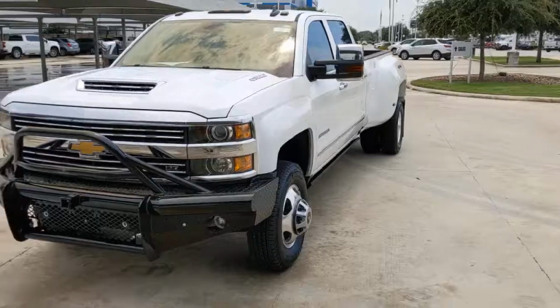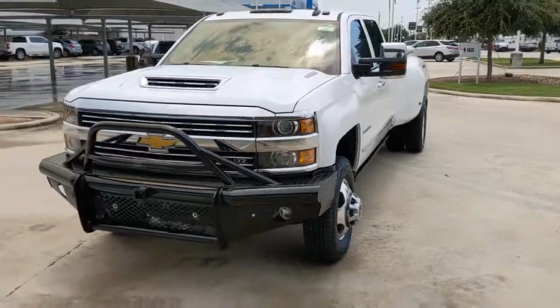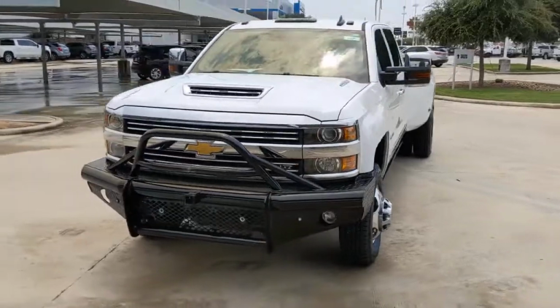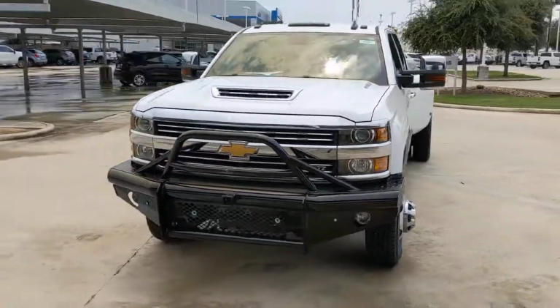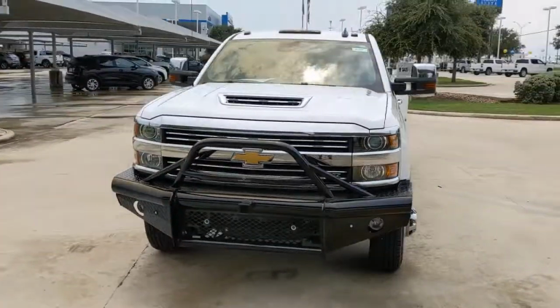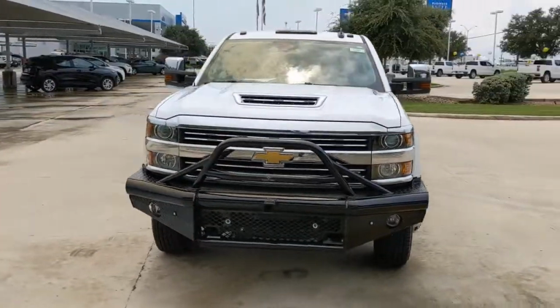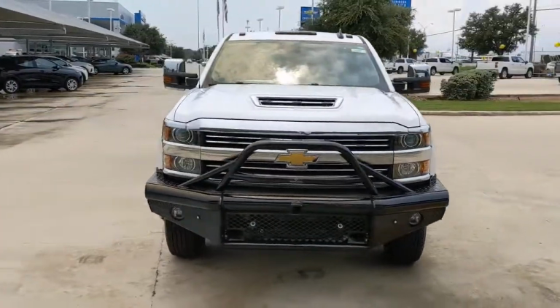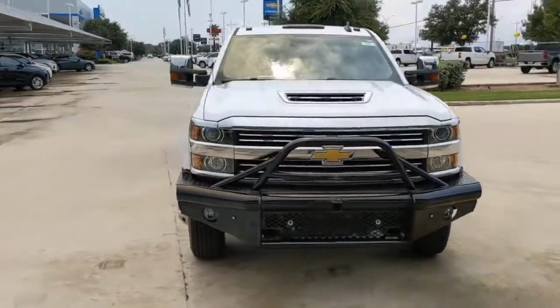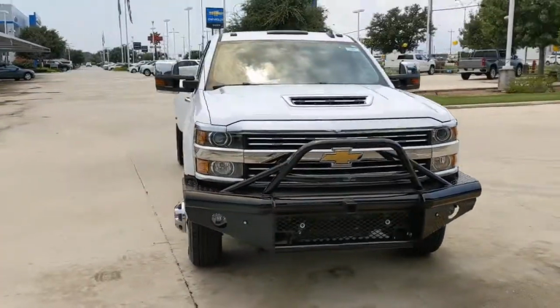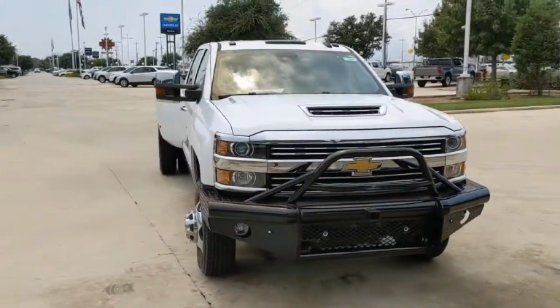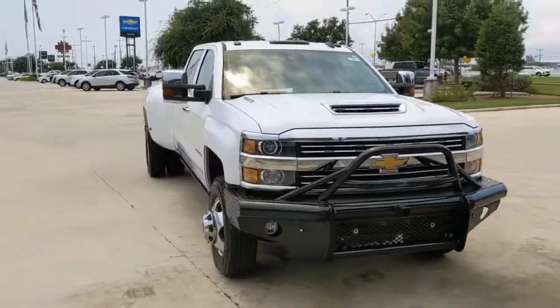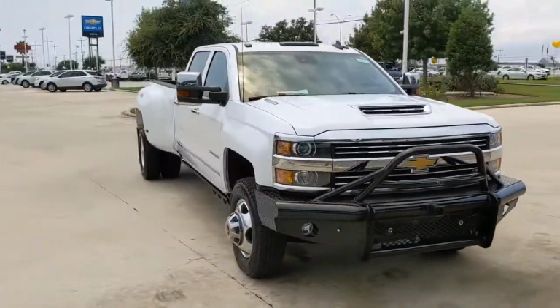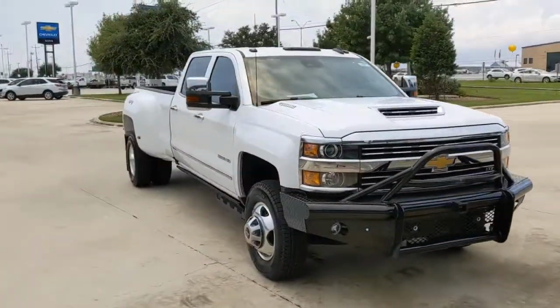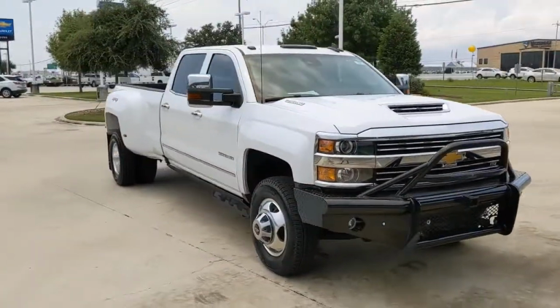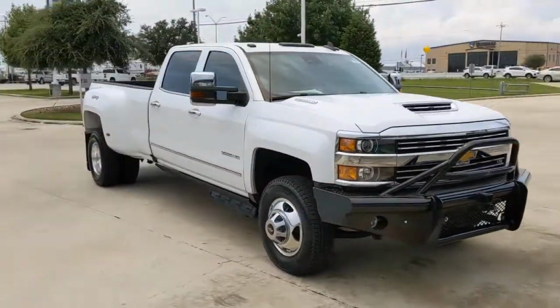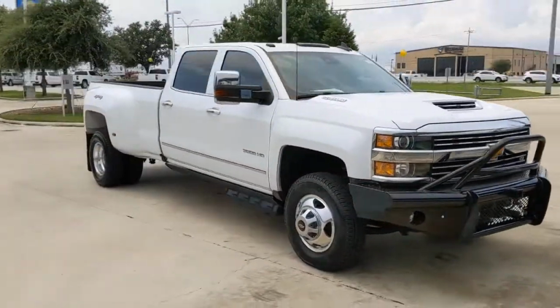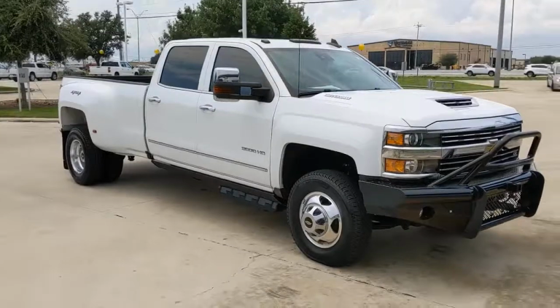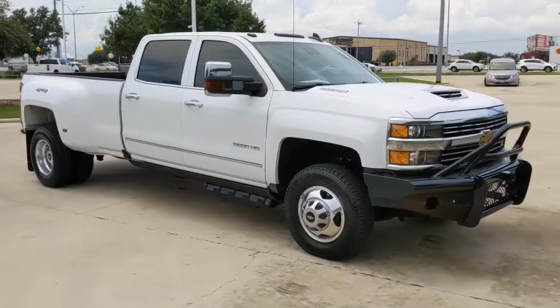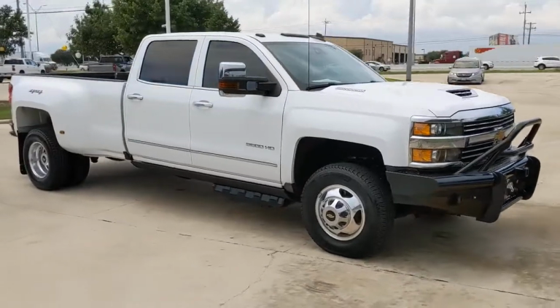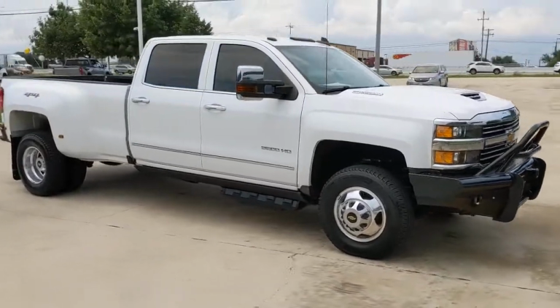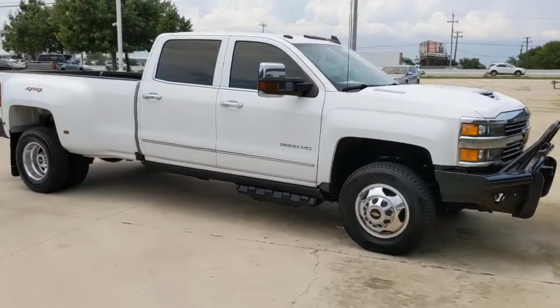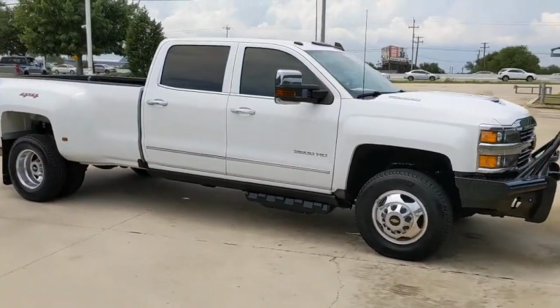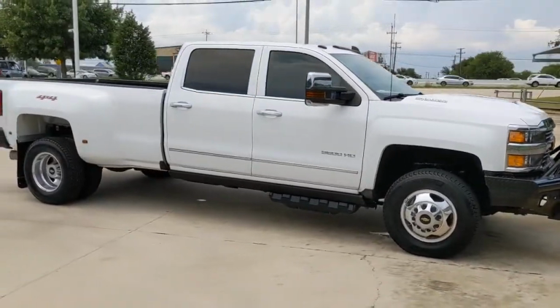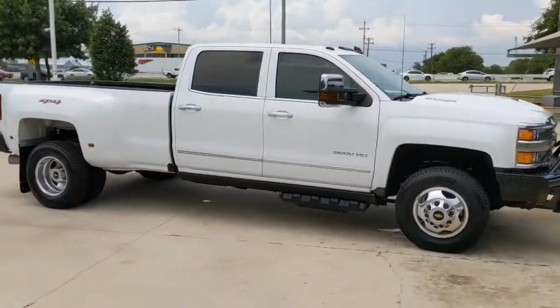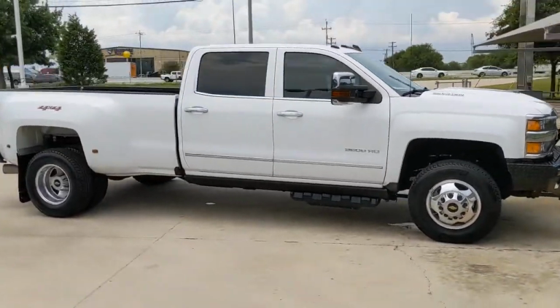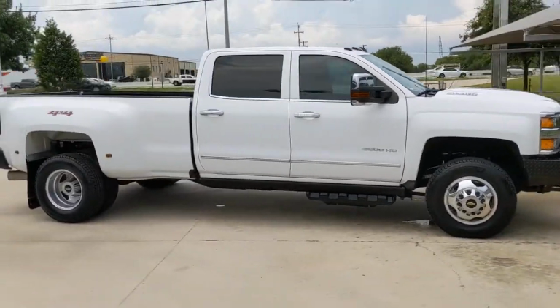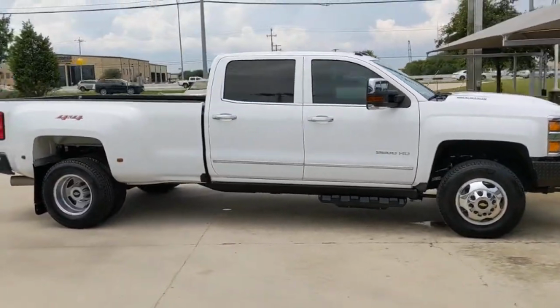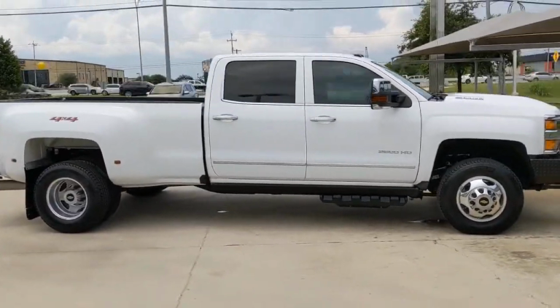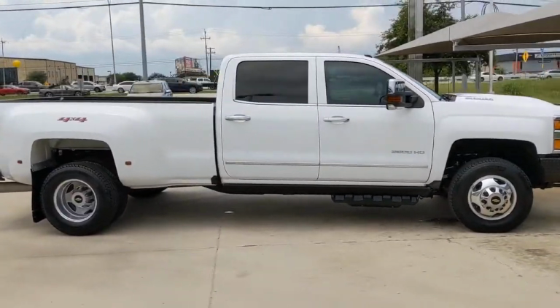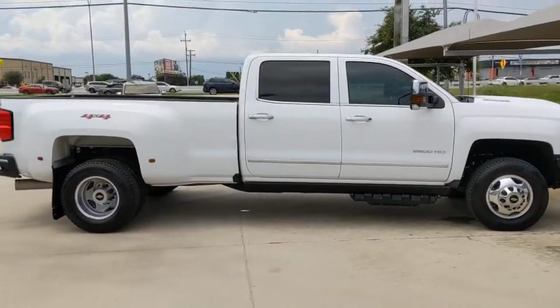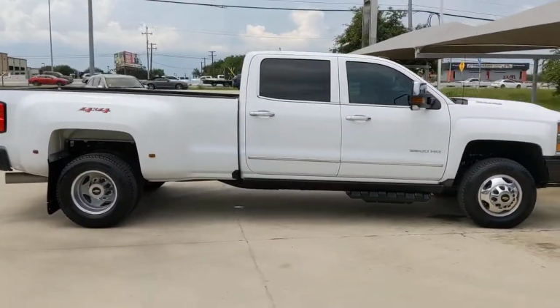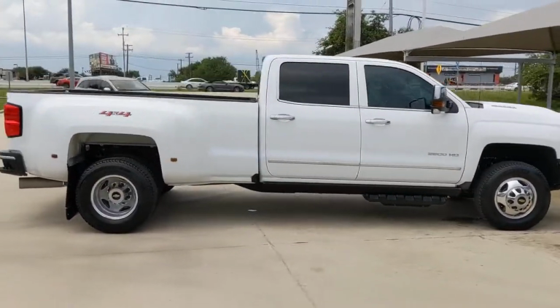Get acquainted with the 2019 Chevrolet Silverado HD. This vehicle still has fewer than 5,000 miles on the clock, so it won't last long.